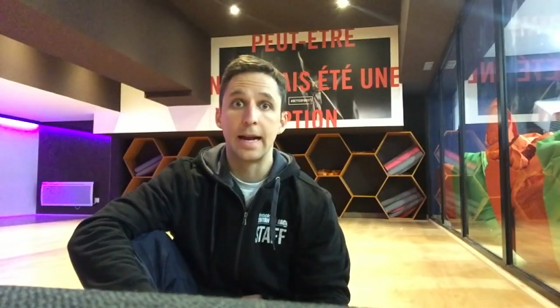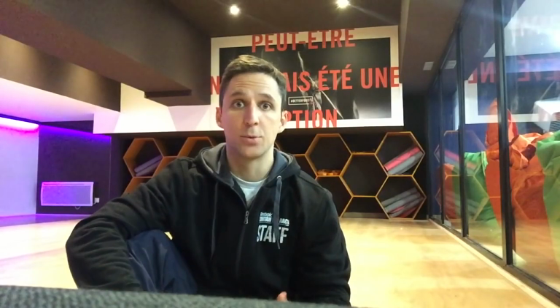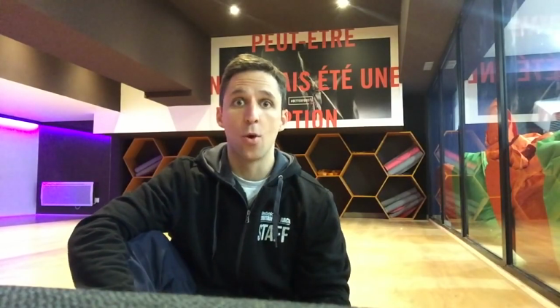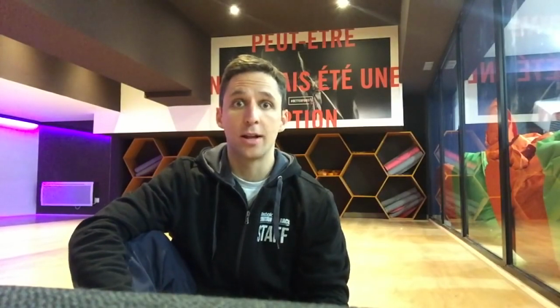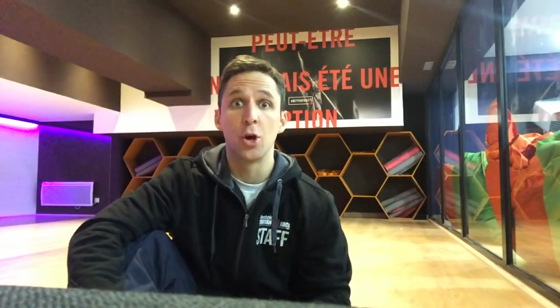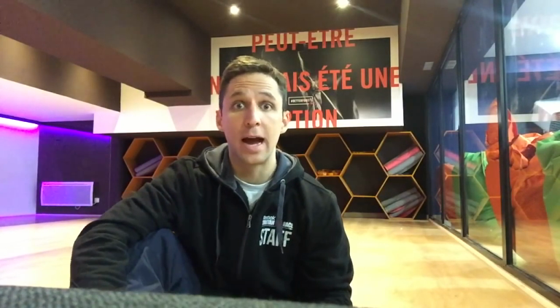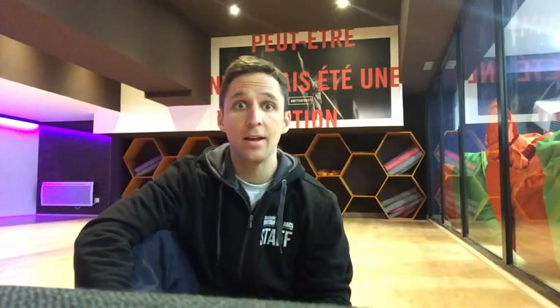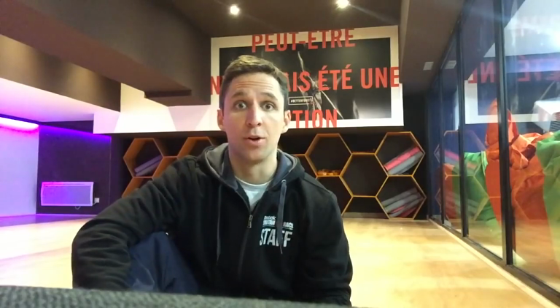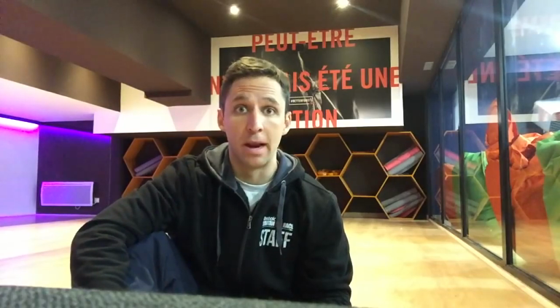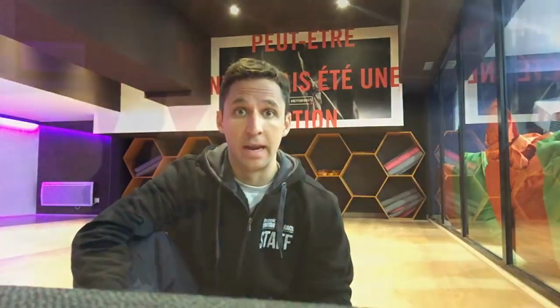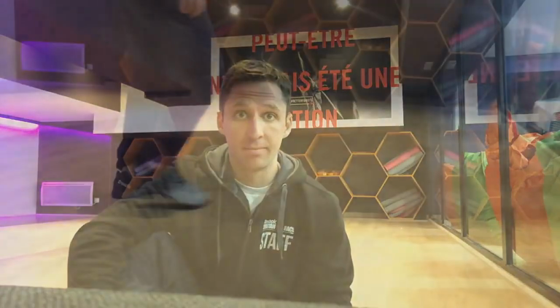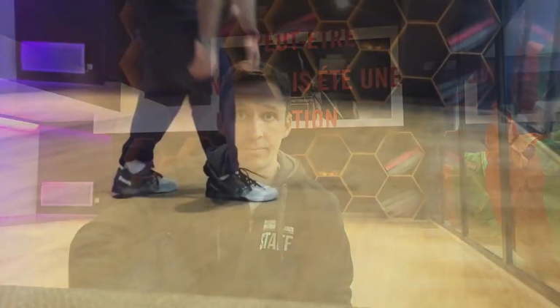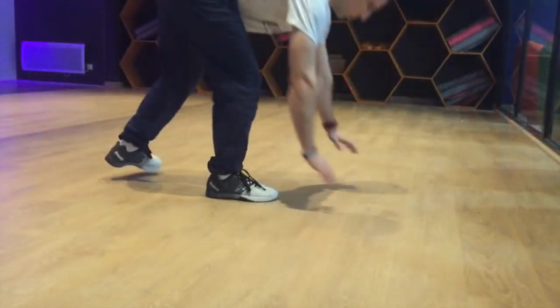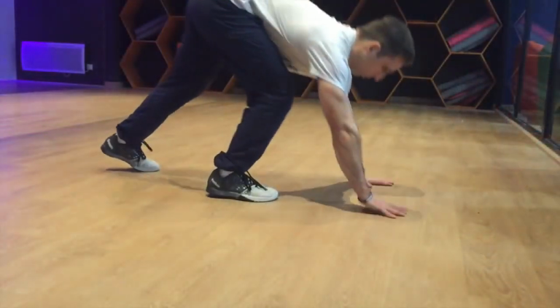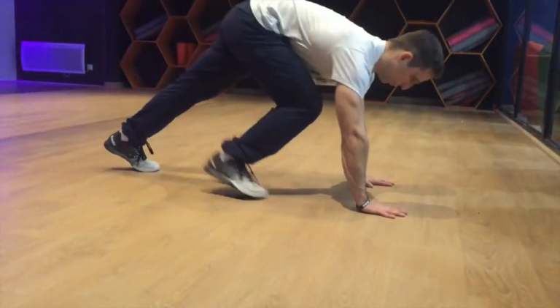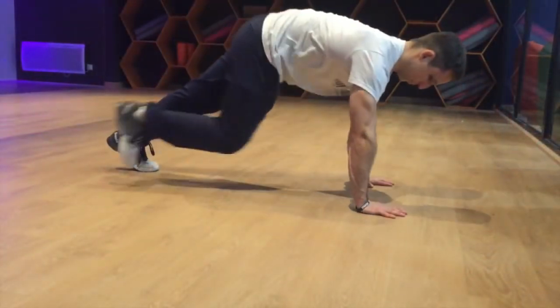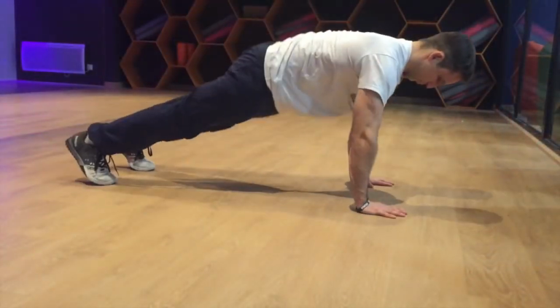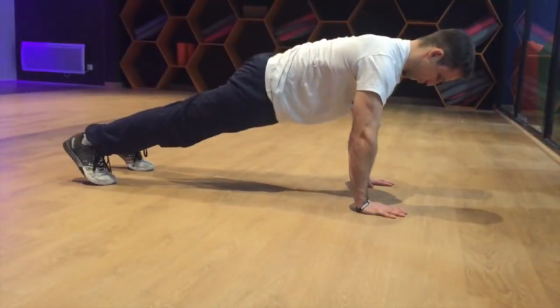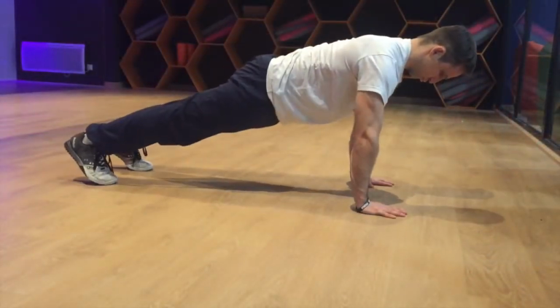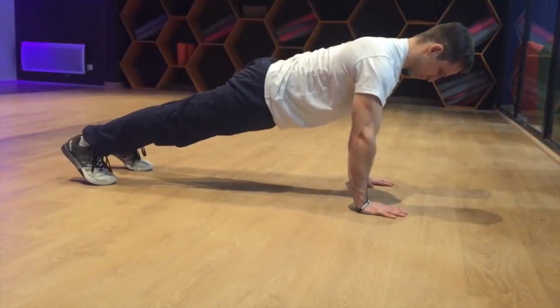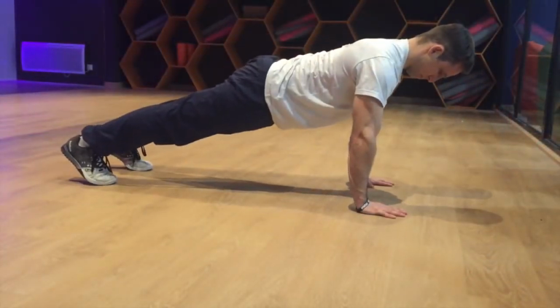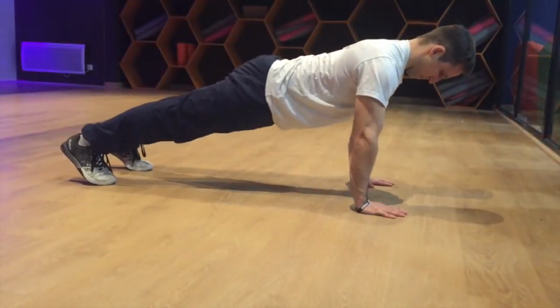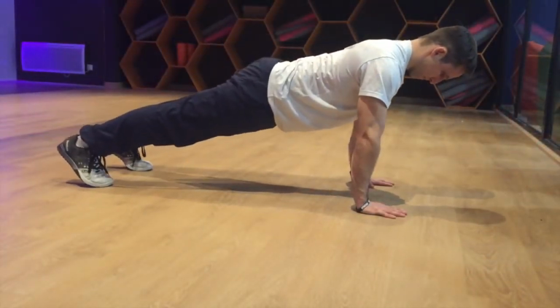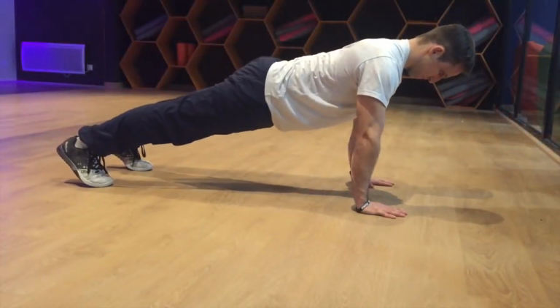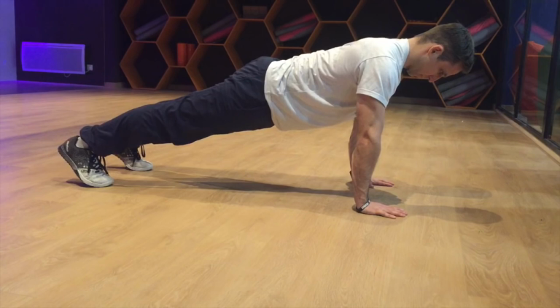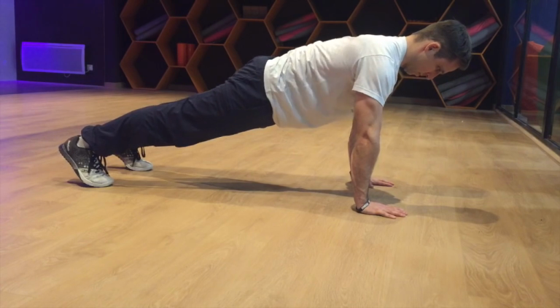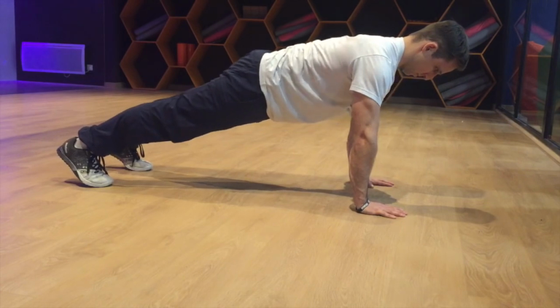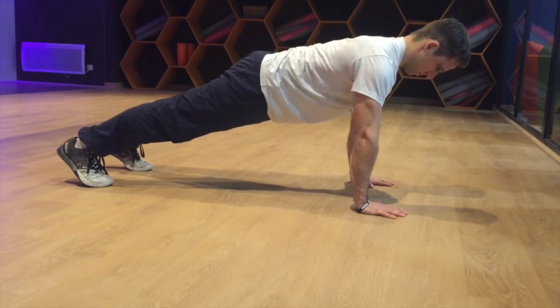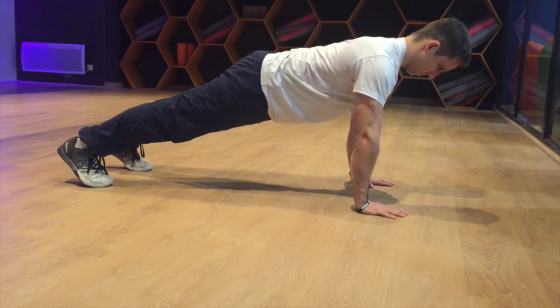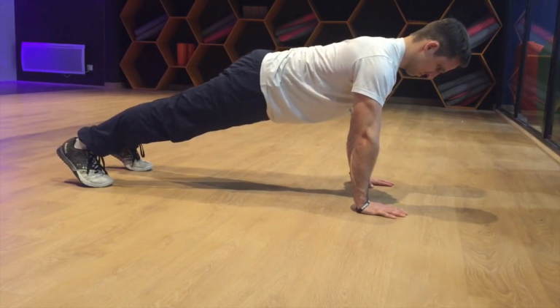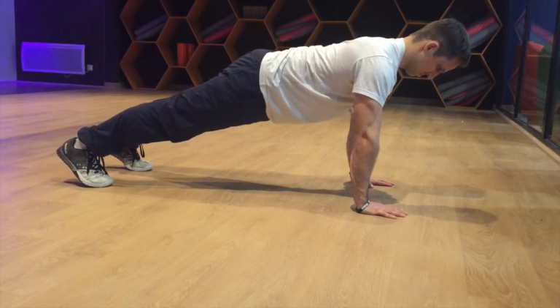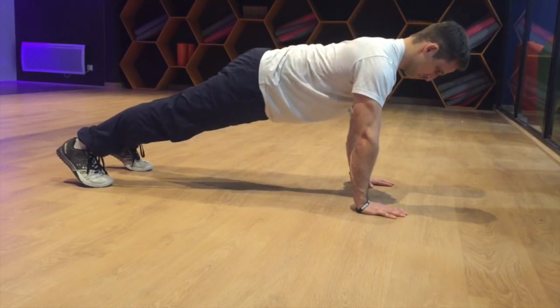Hey guys, what's going on? It's Joe DI with your Monday Minute. This week's exercise is a wall climb push-up, what we call a spider push-up.